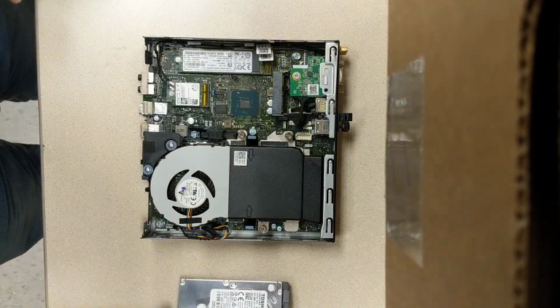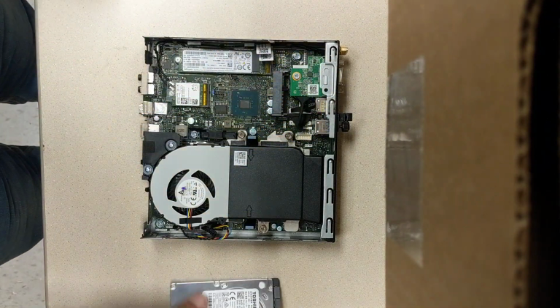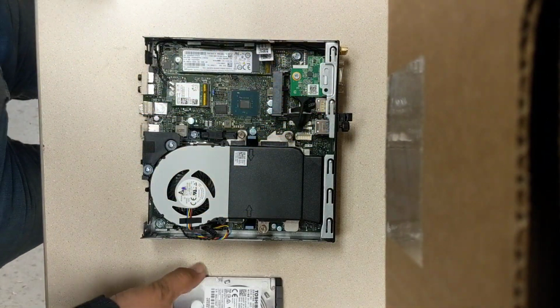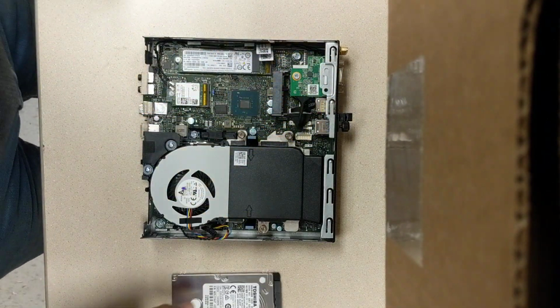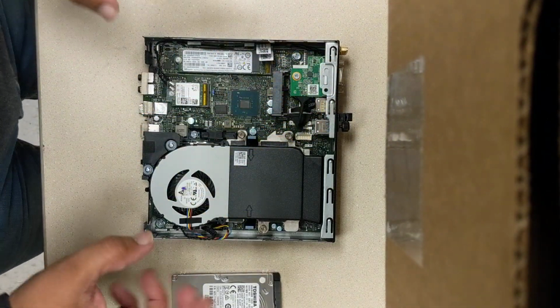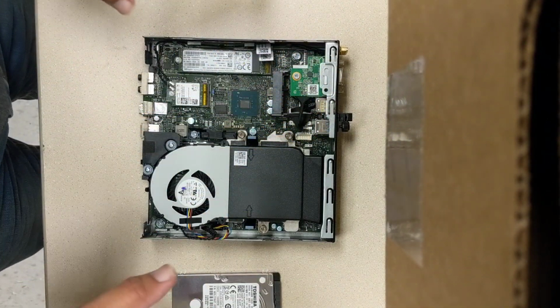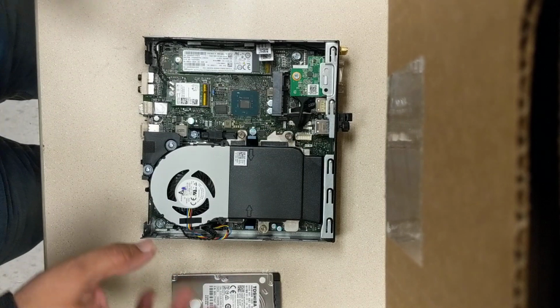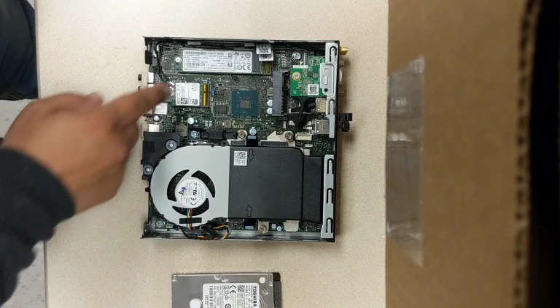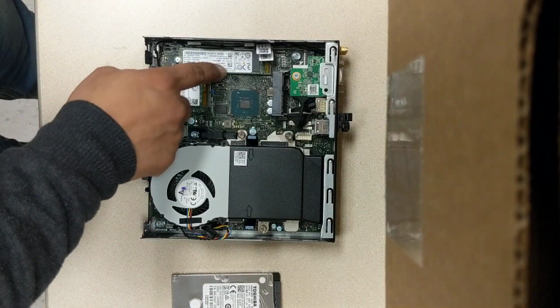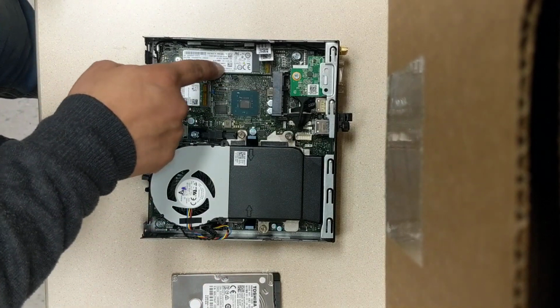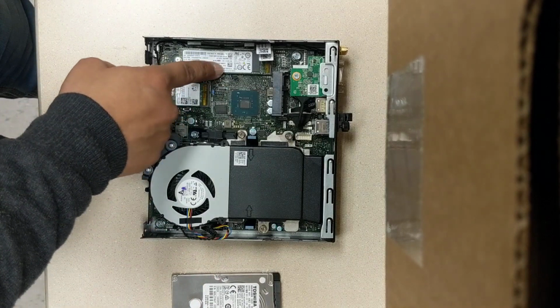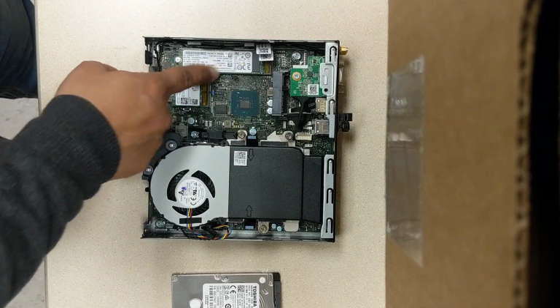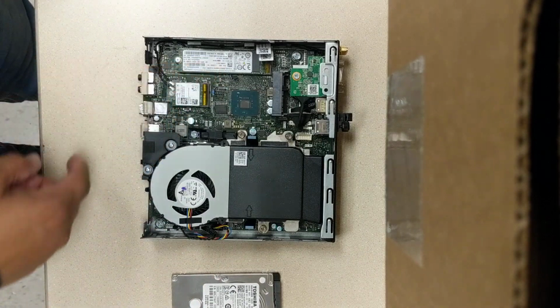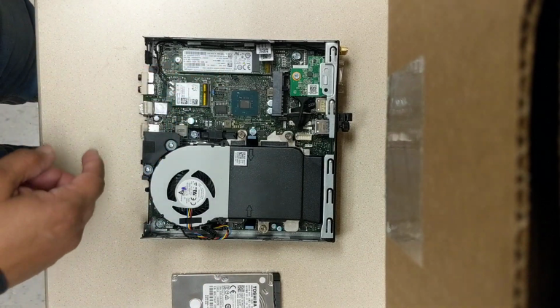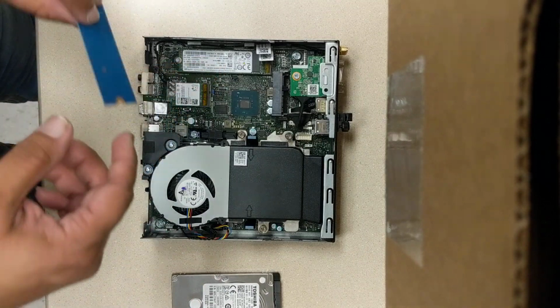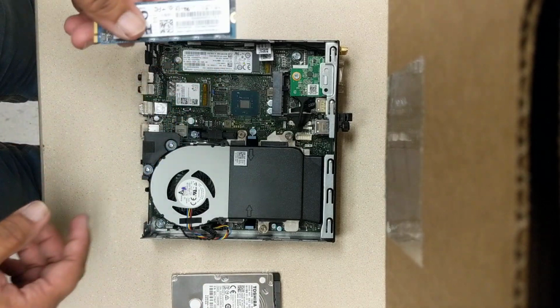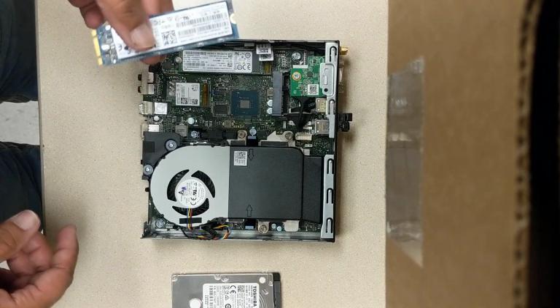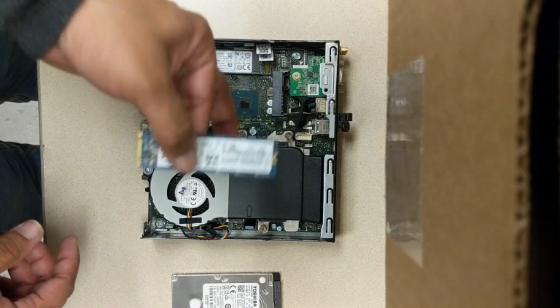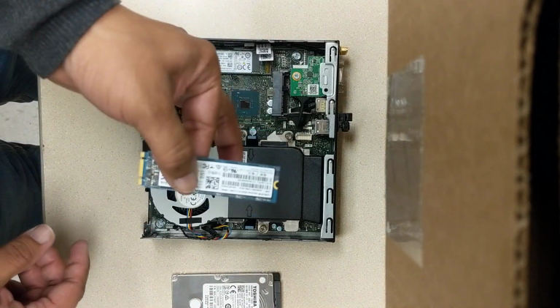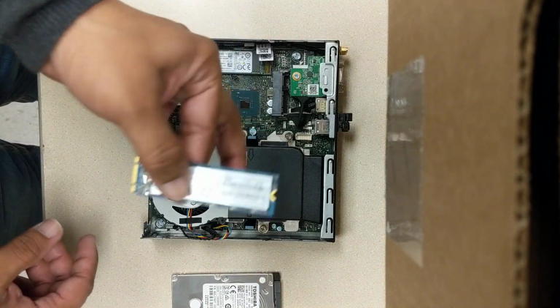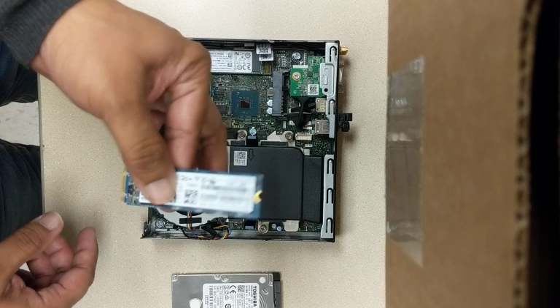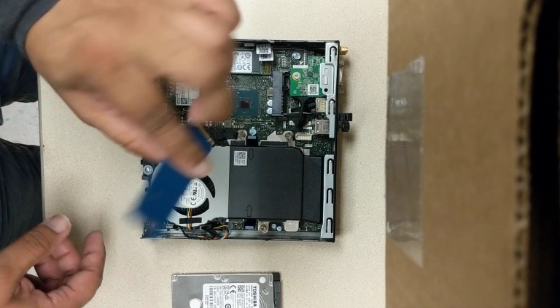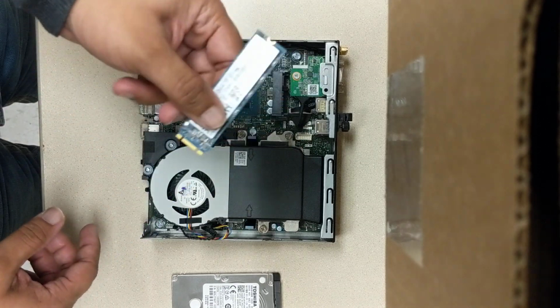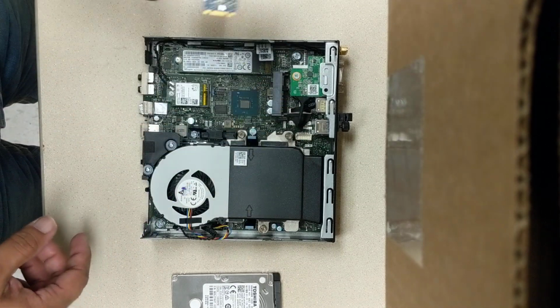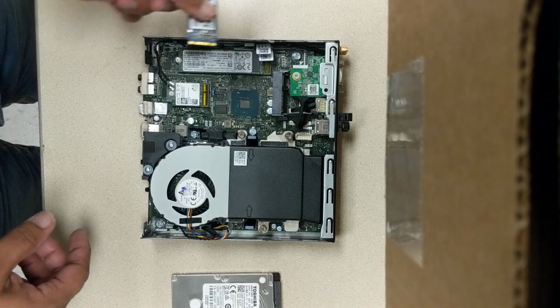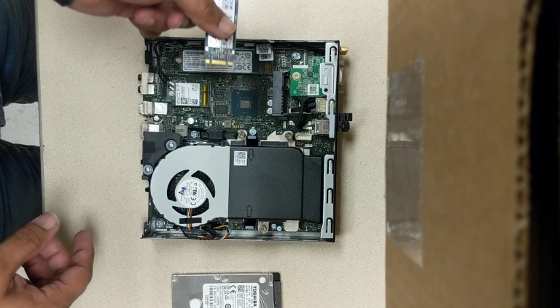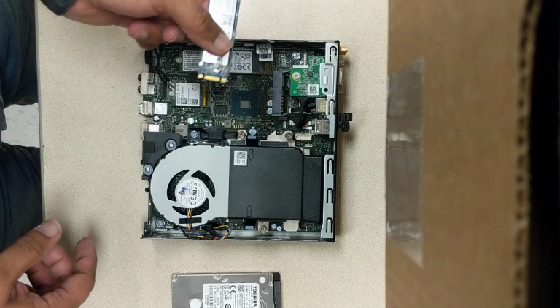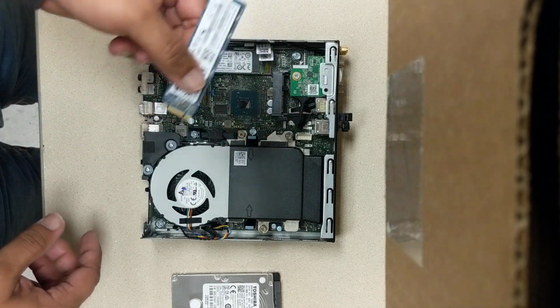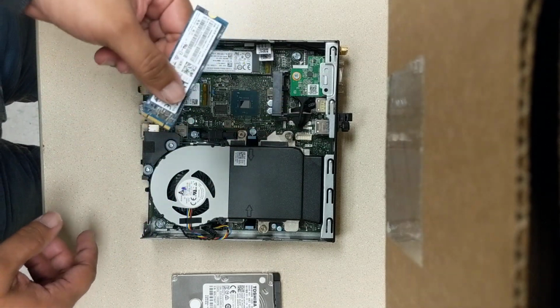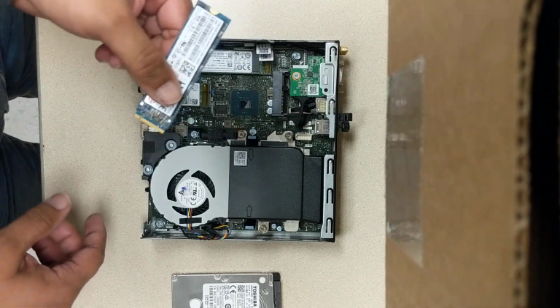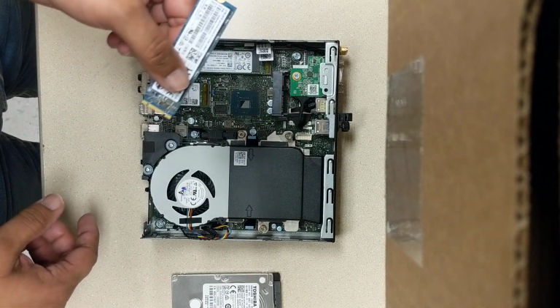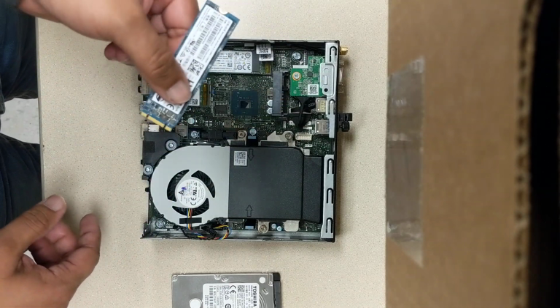What I've done is upgraded it to a solid state drive. This is the drive here — it's basically a chip such as this, and you insert it into the drive, and it becomes a solid state drive.